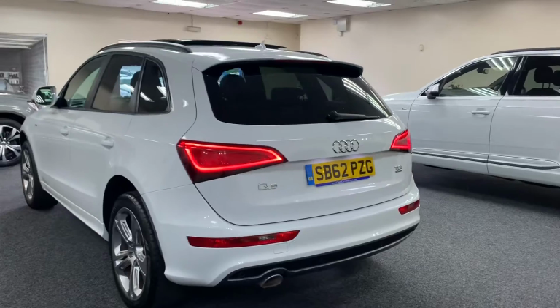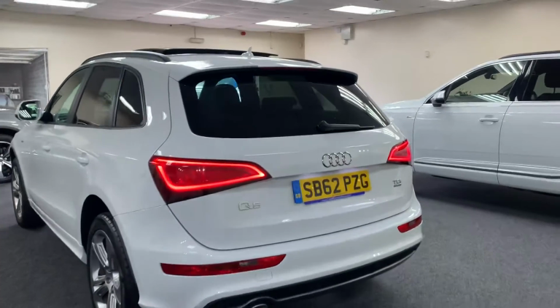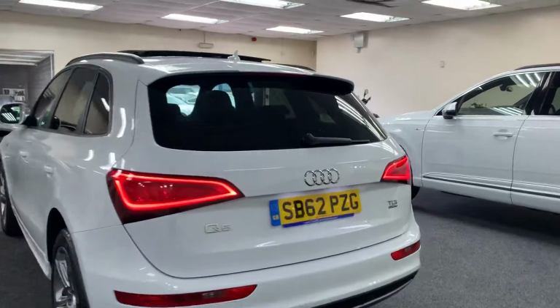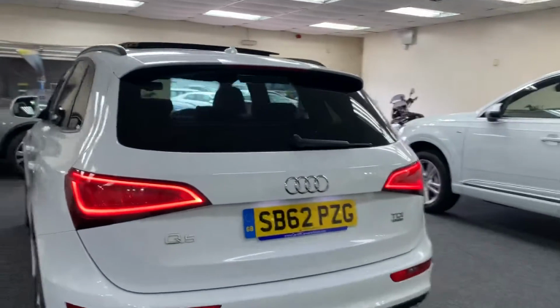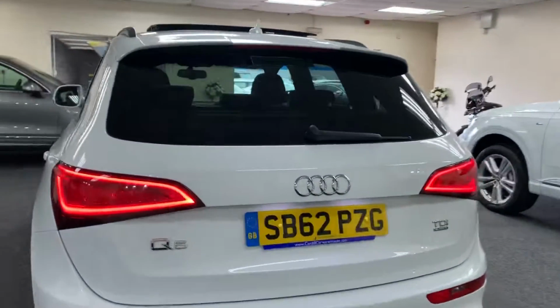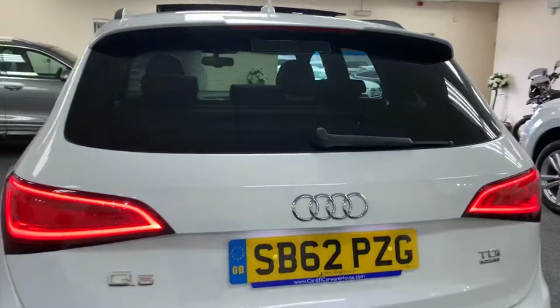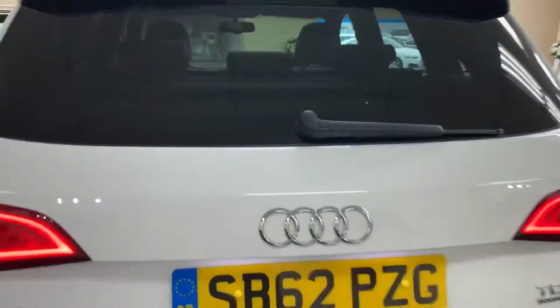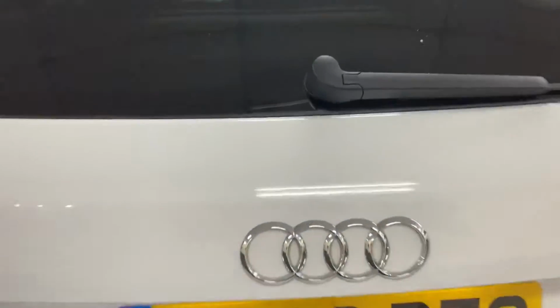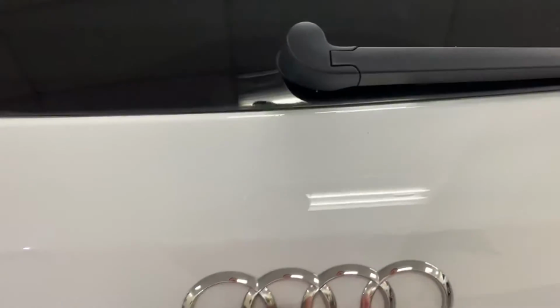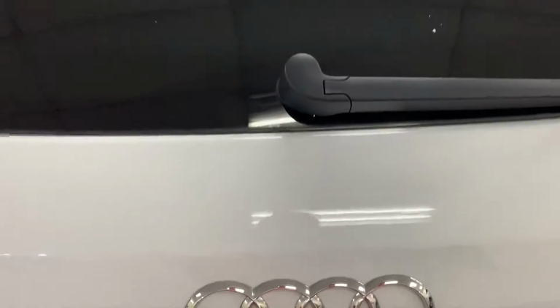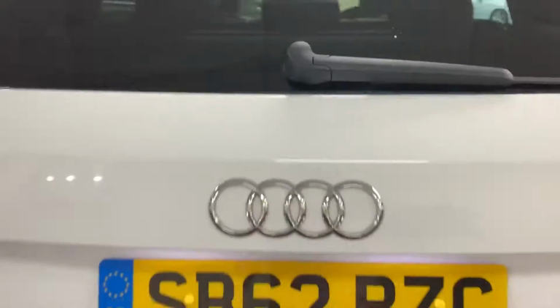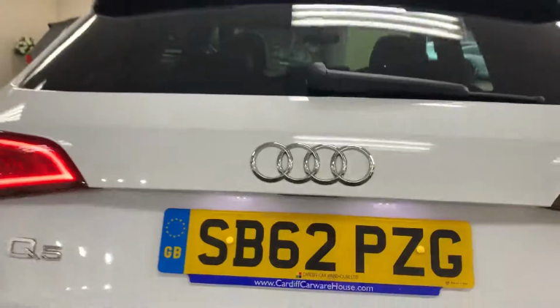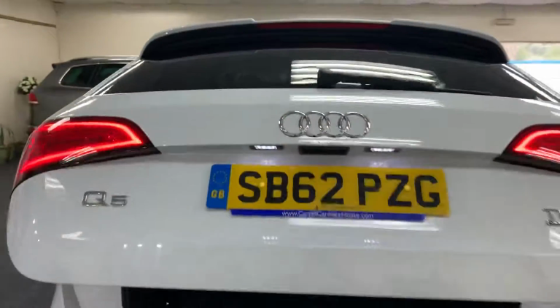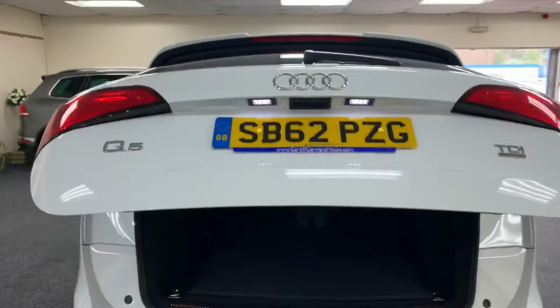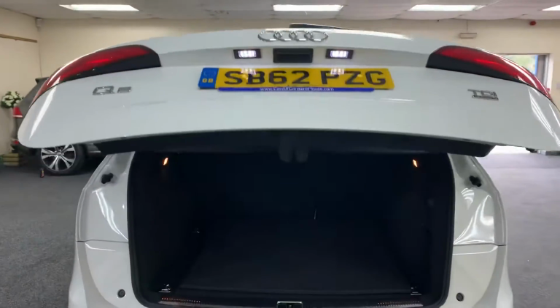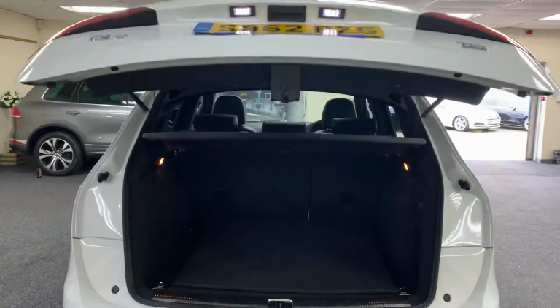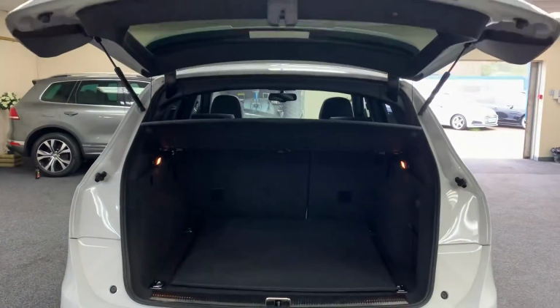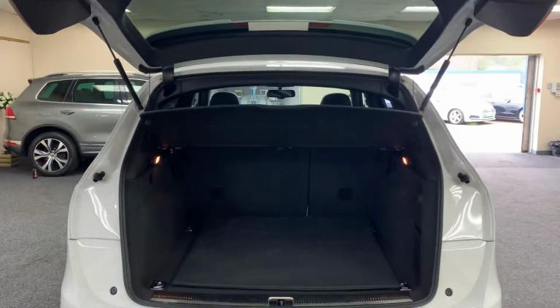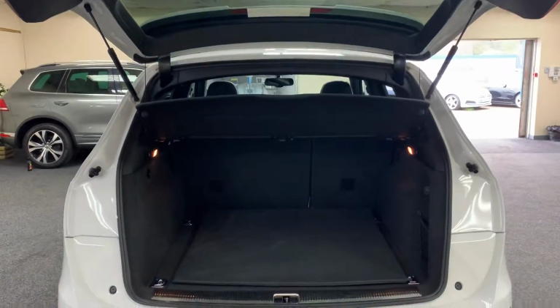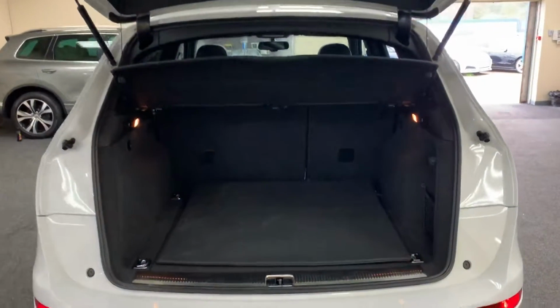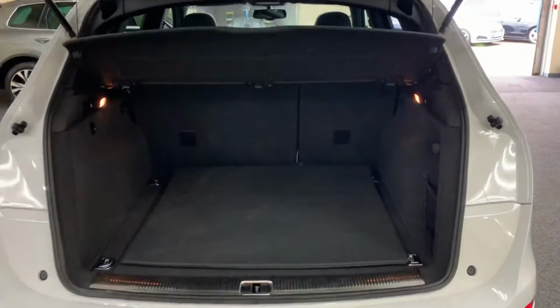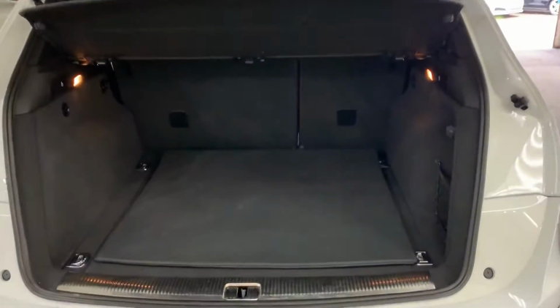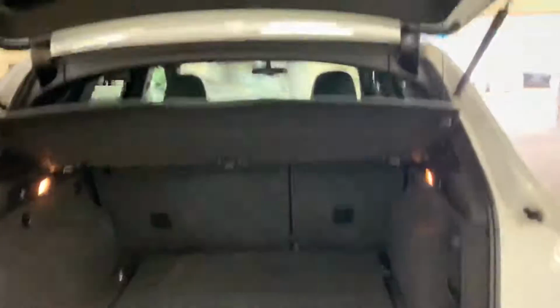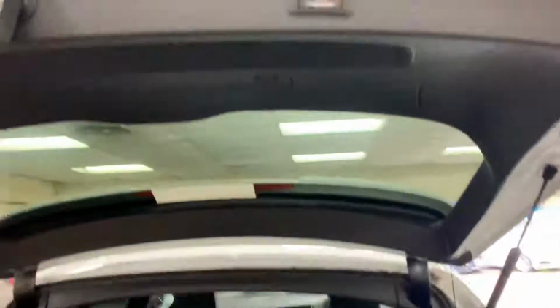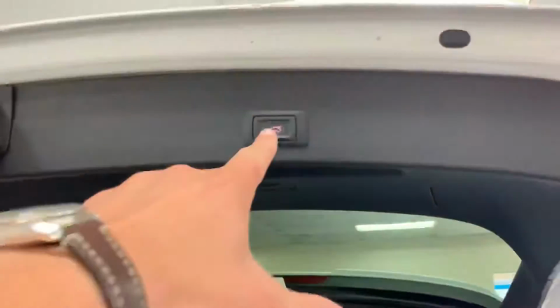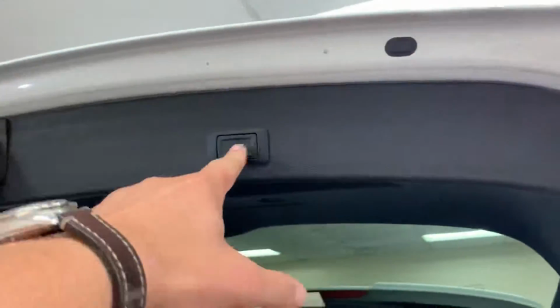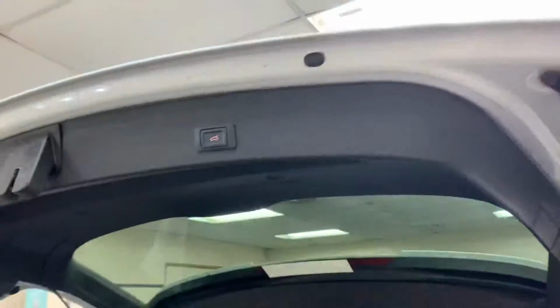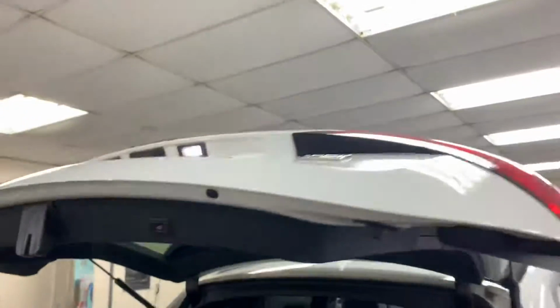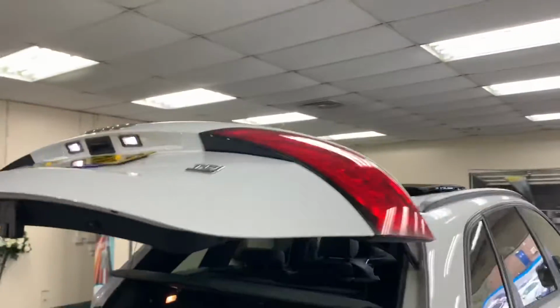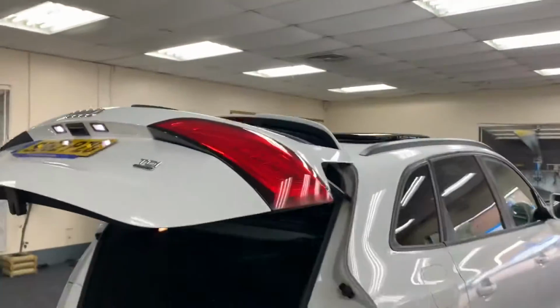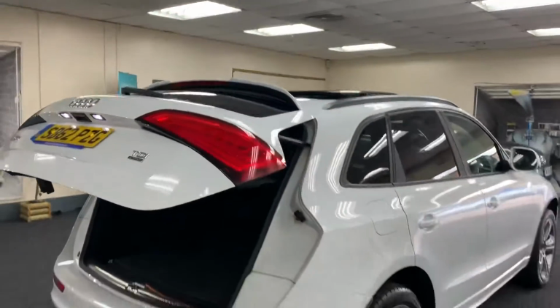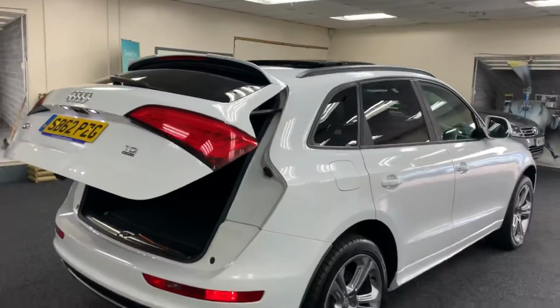Very, very good-looking vehicle and in great condition as well. It's got a boot mat and an electric tailgate.